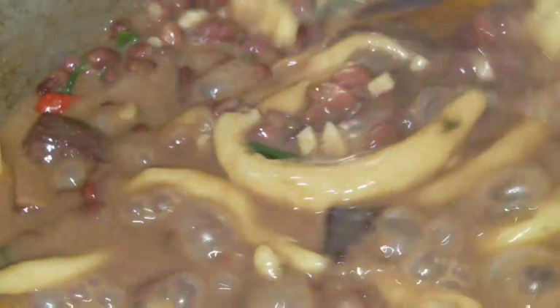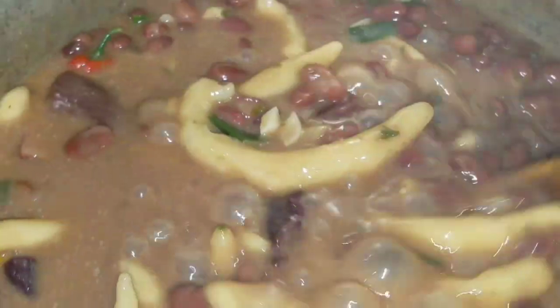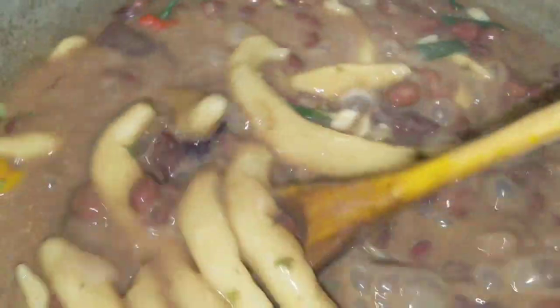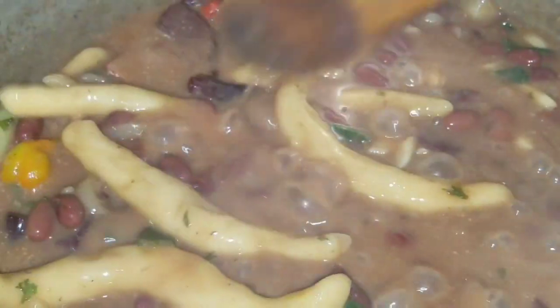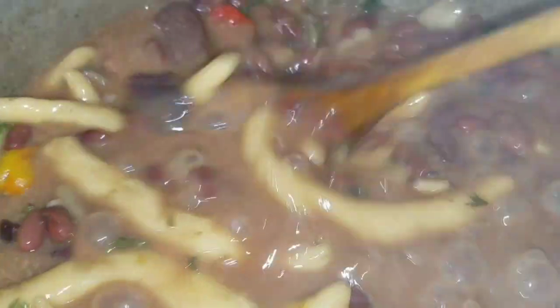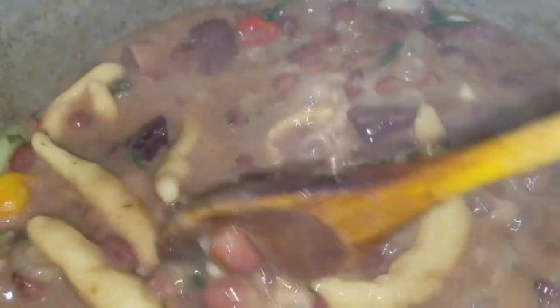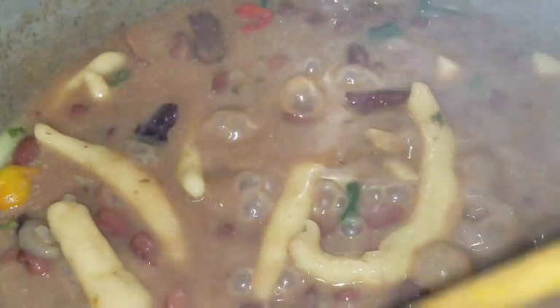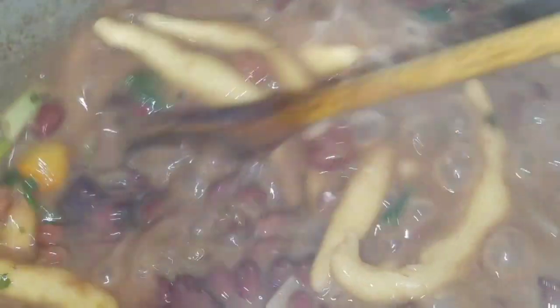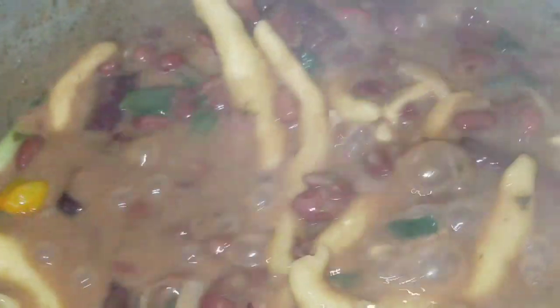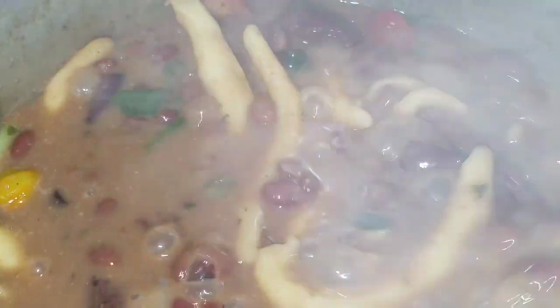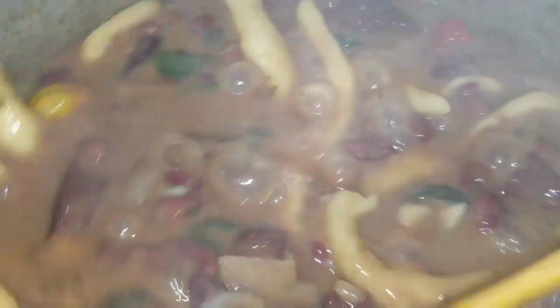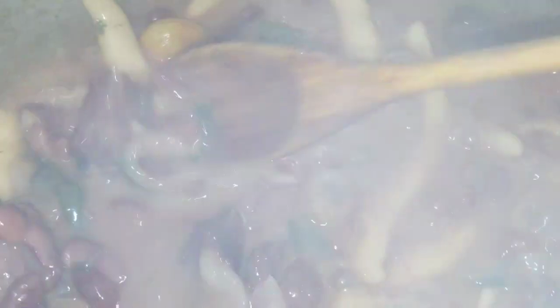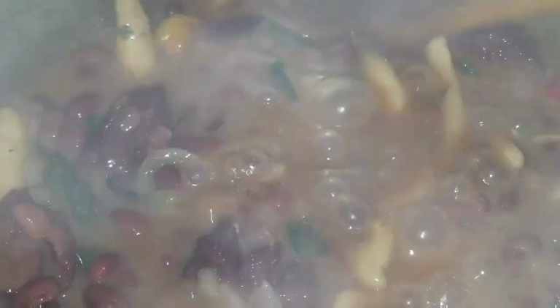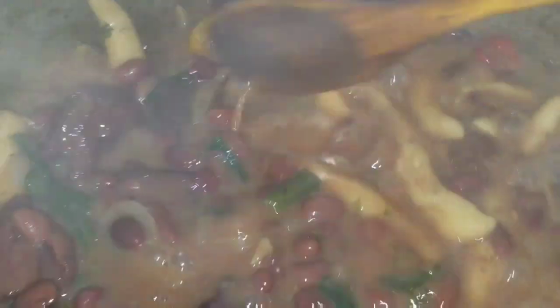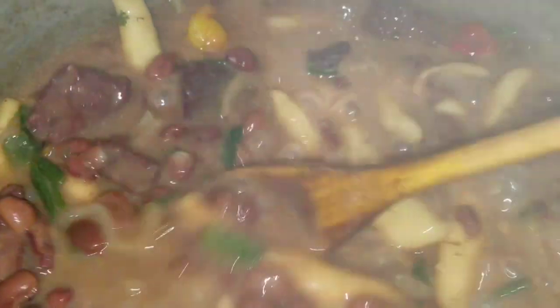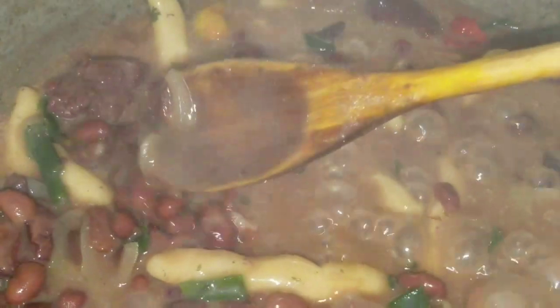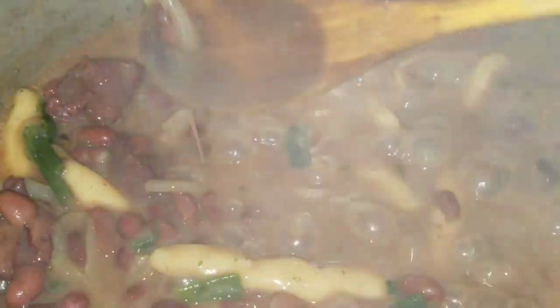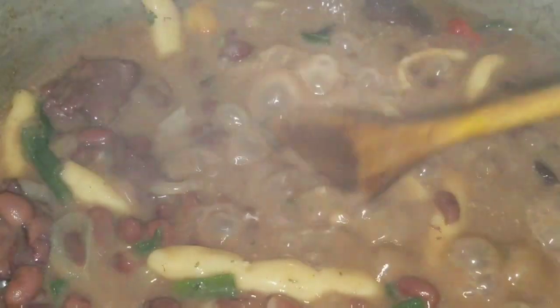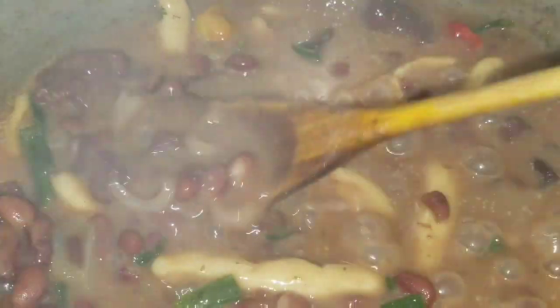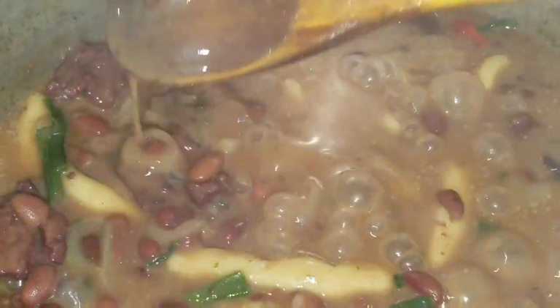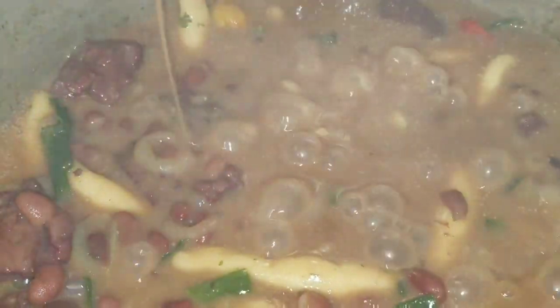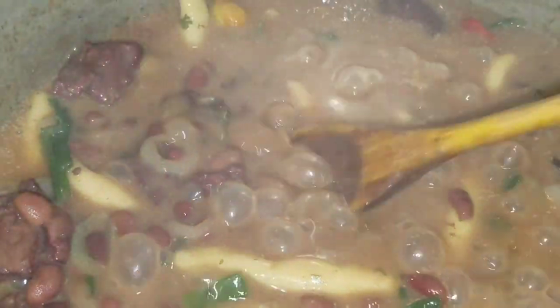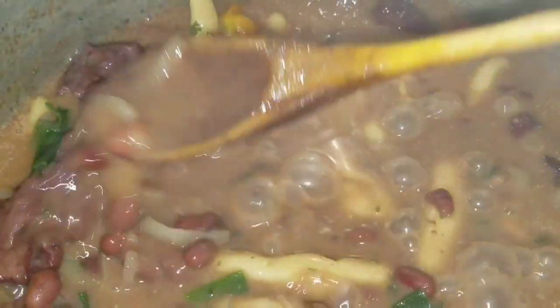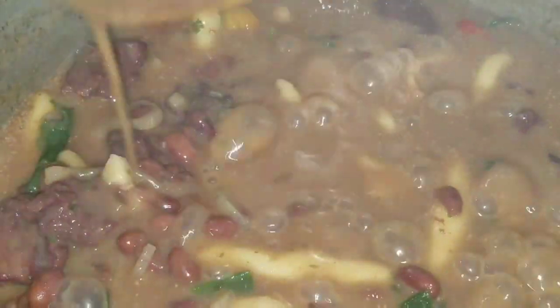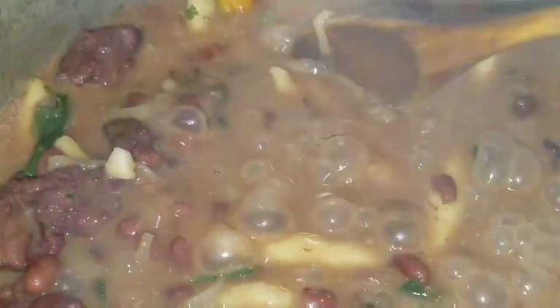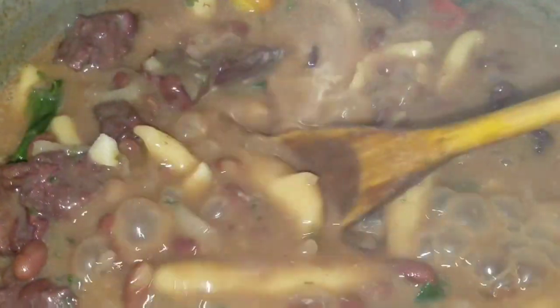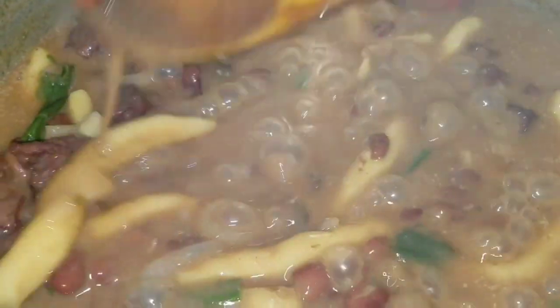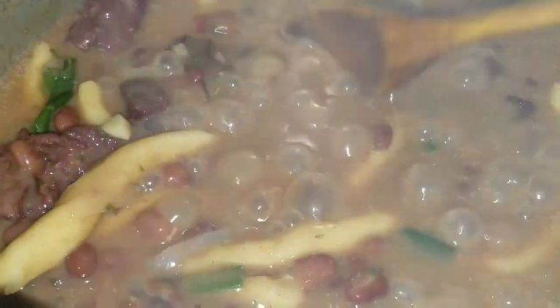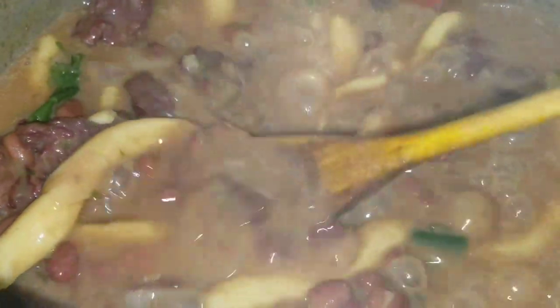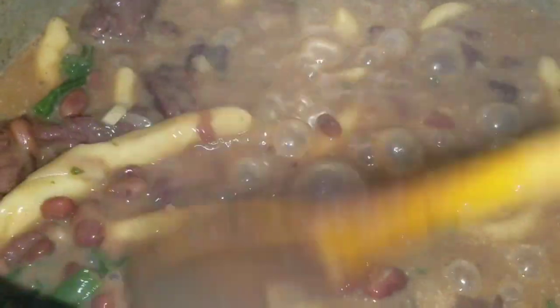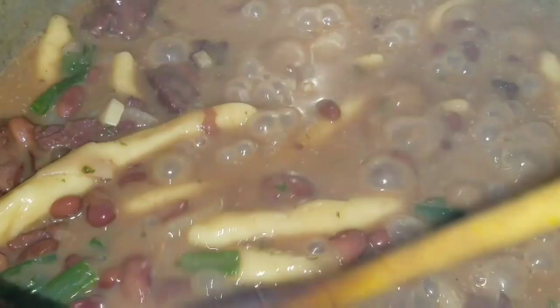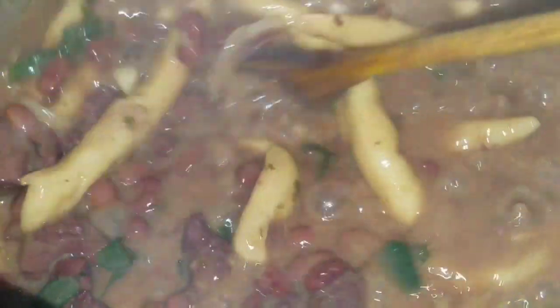Alright guys, so this is what my stew peas is starting to look like. As you can see, it's going on quite fine. So I'm still going to leave this to cook down for some more minutes.